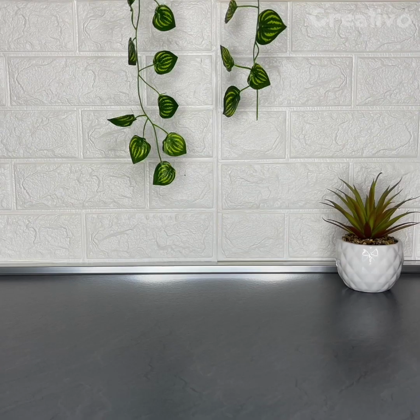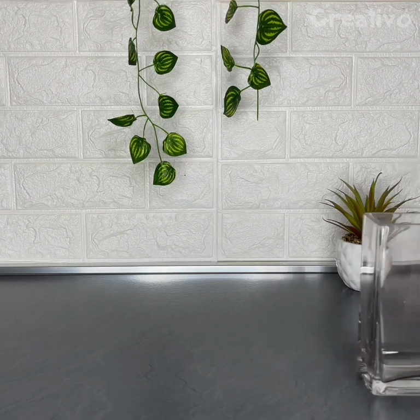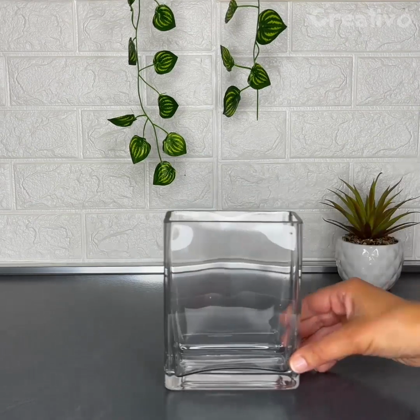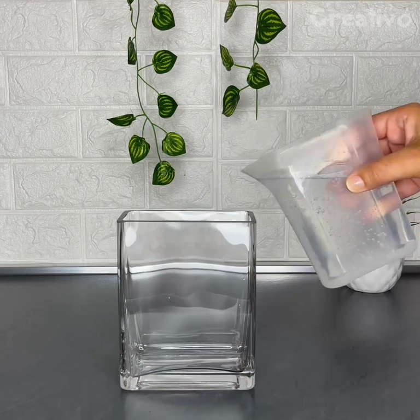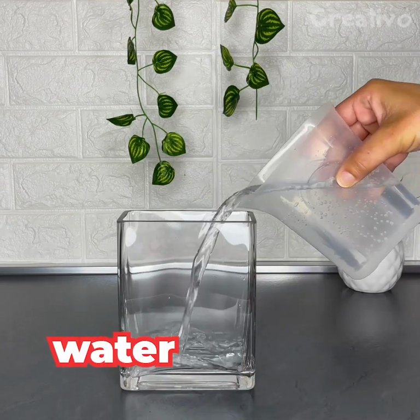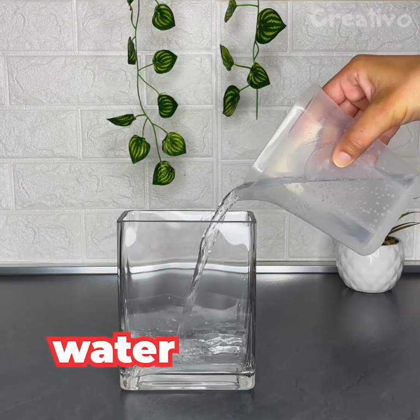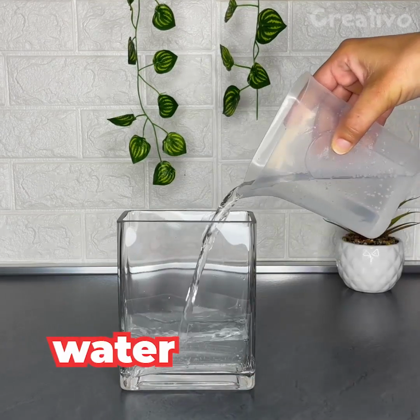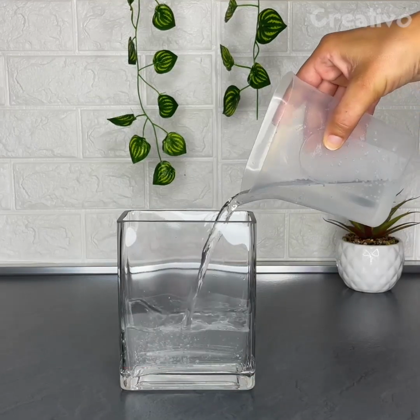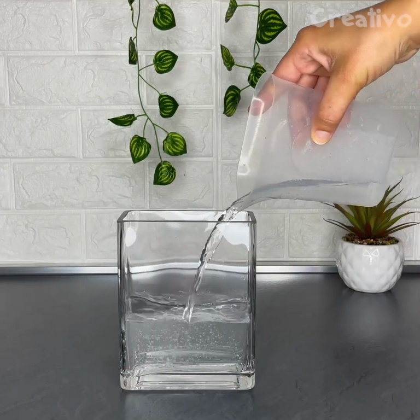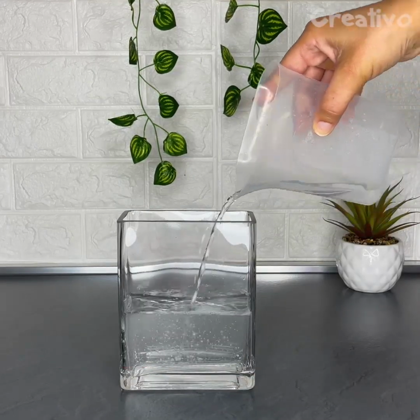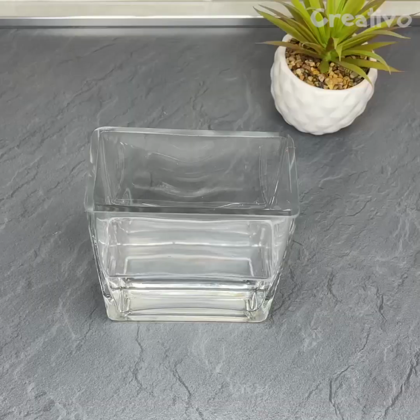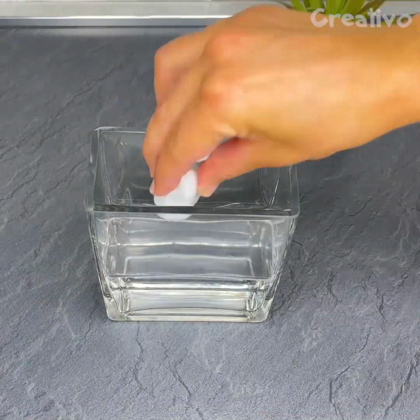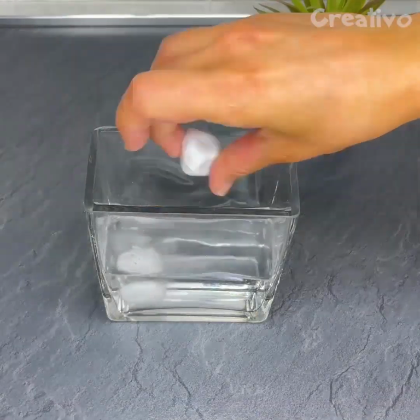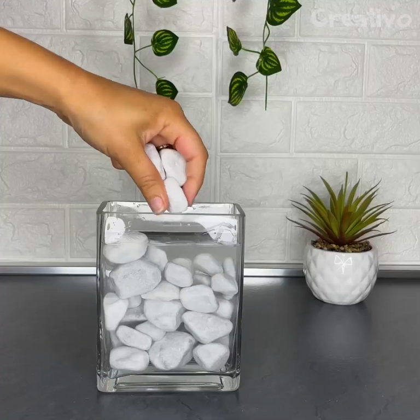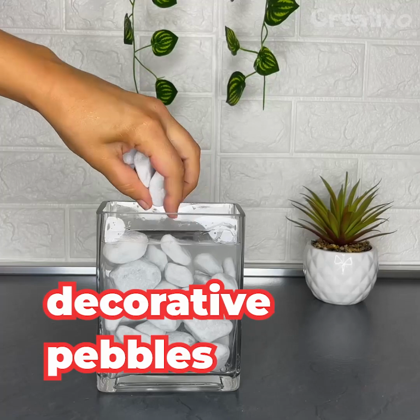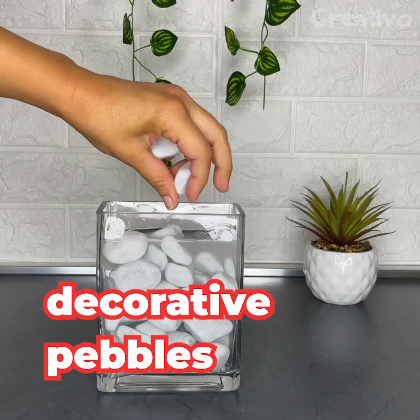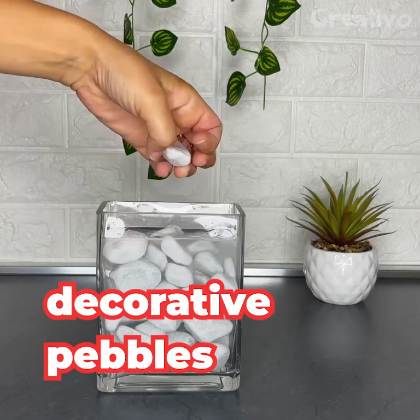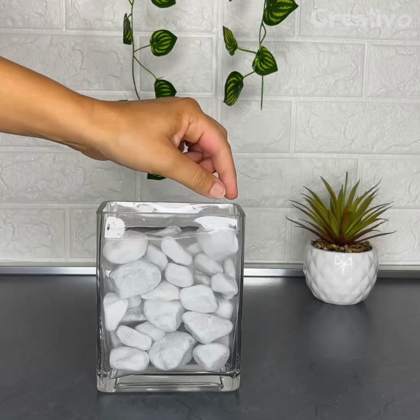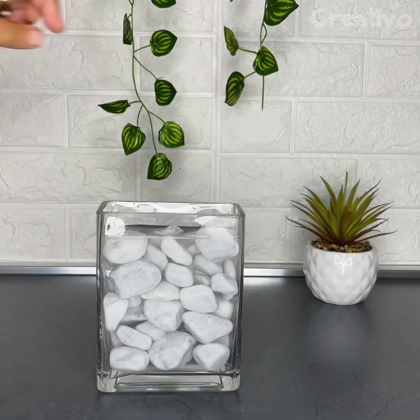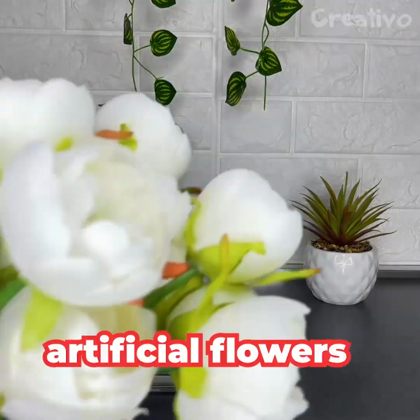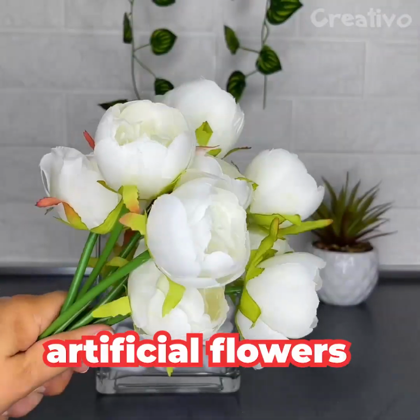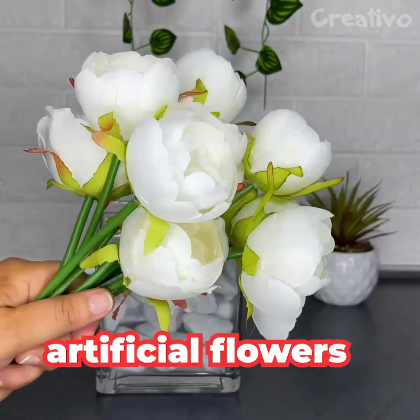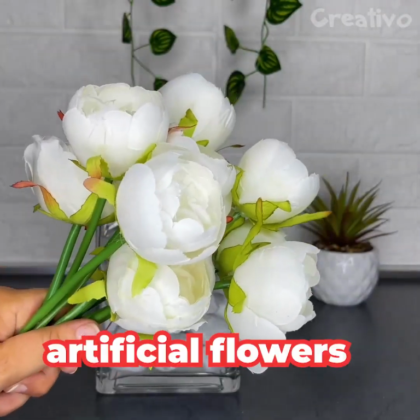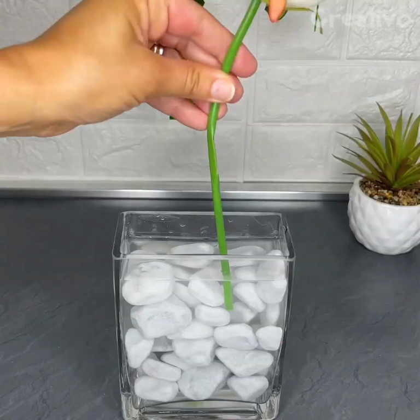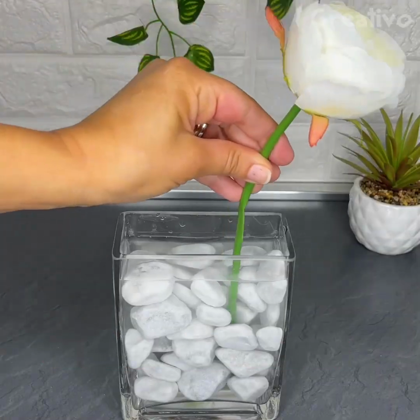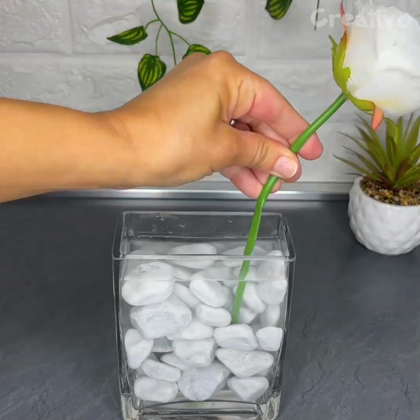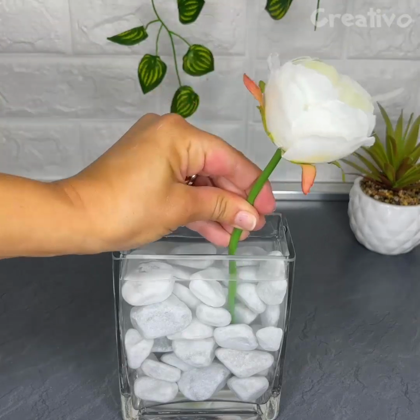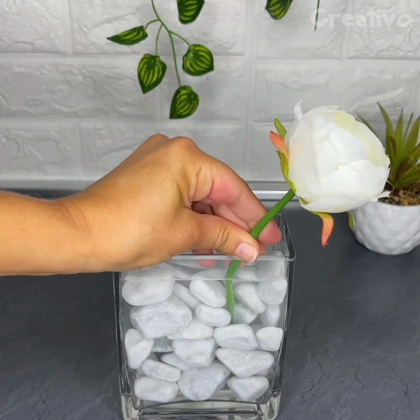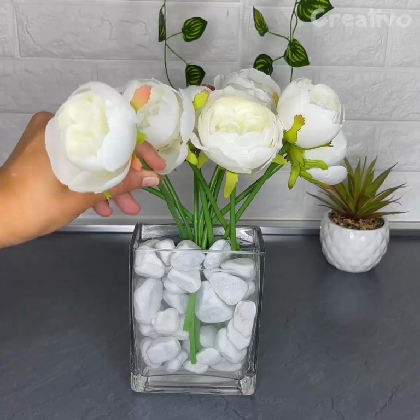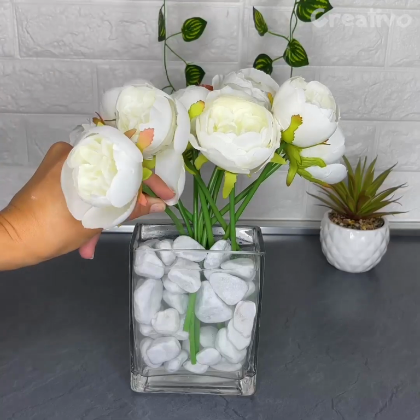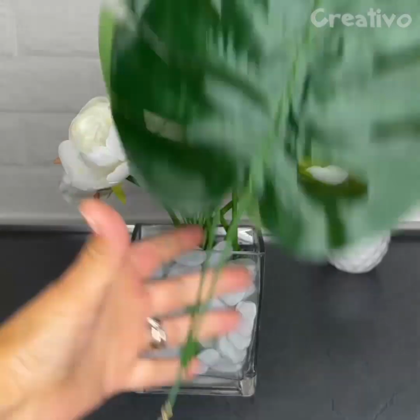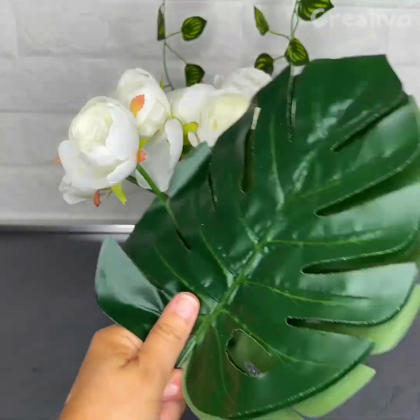To make the rooms in your home more welcoming, very little is needed. Fill a vase halfway with water and the remaining space with decorative pebbles. It will be easy to make a beautiful flower arrangement in this vase!